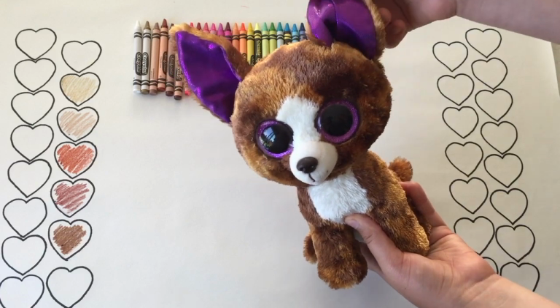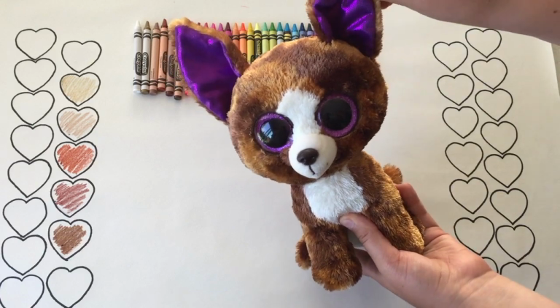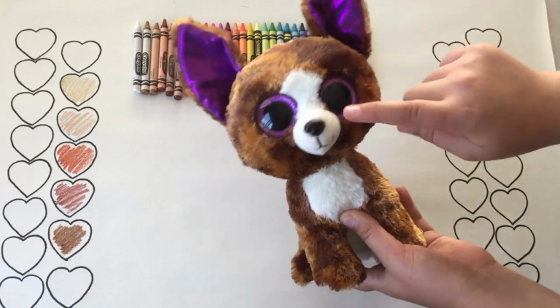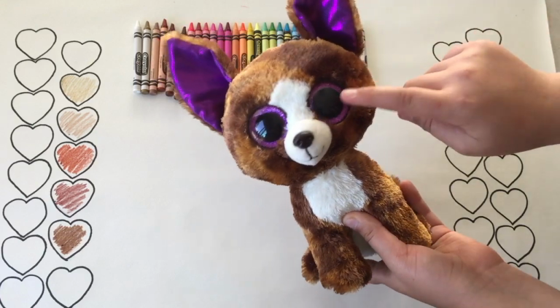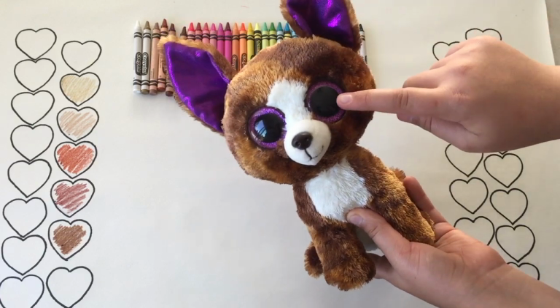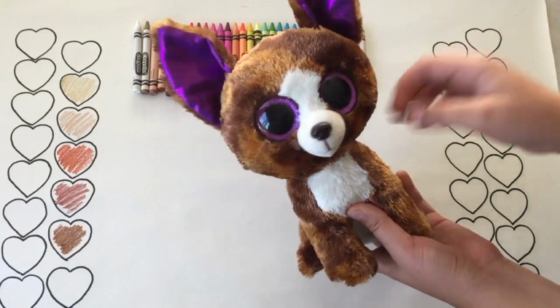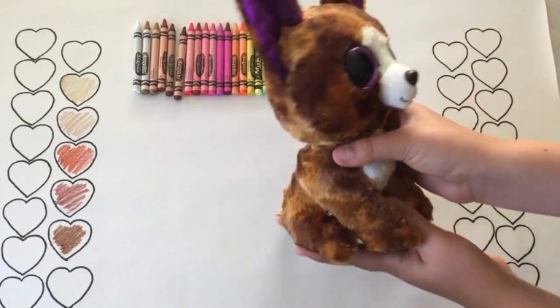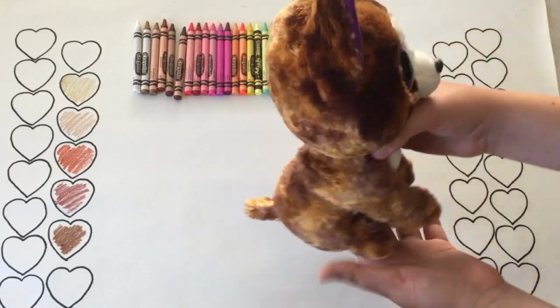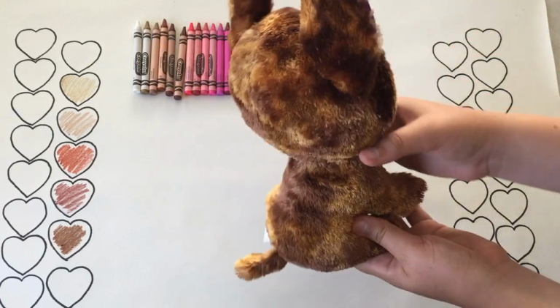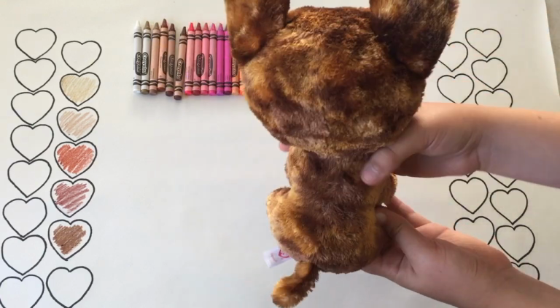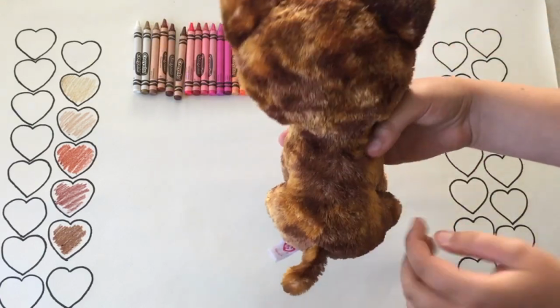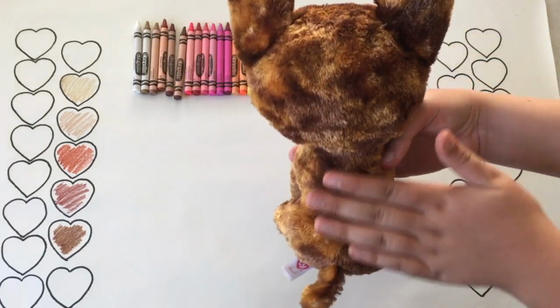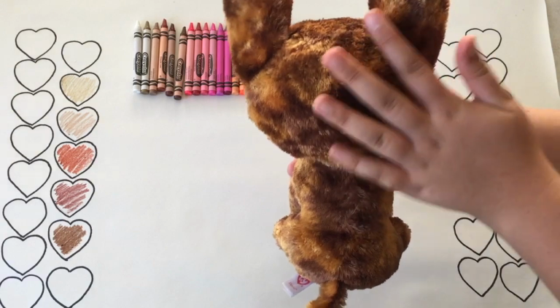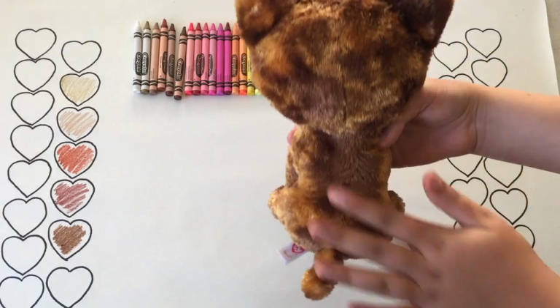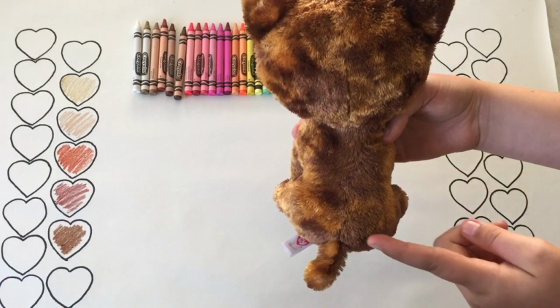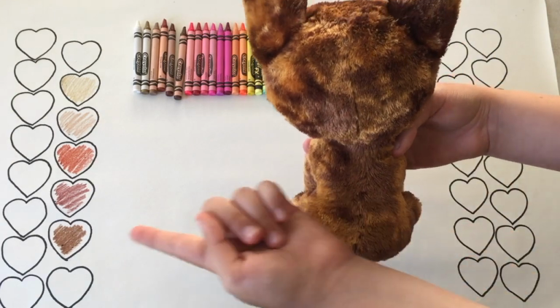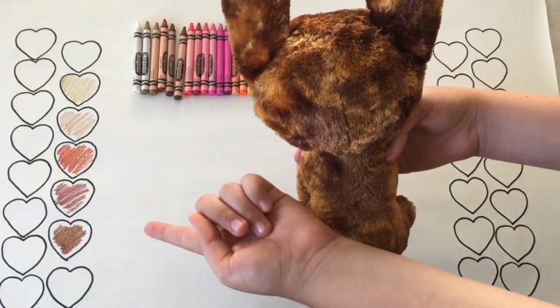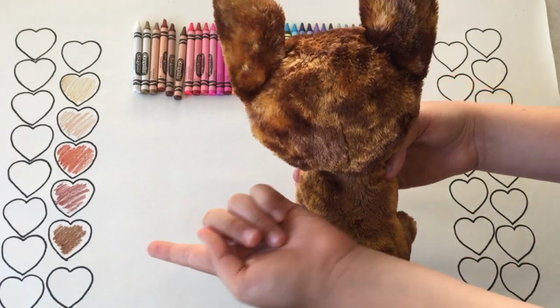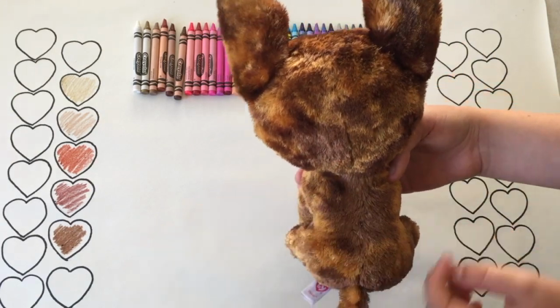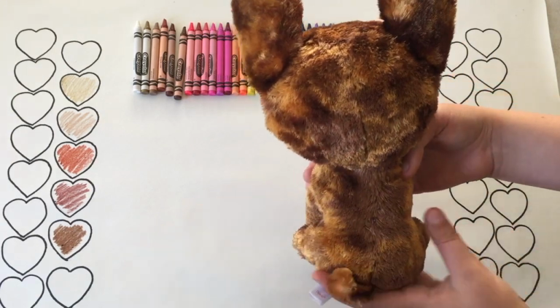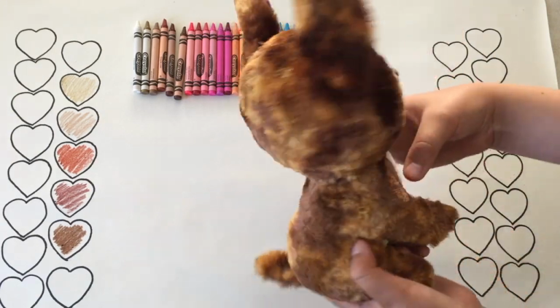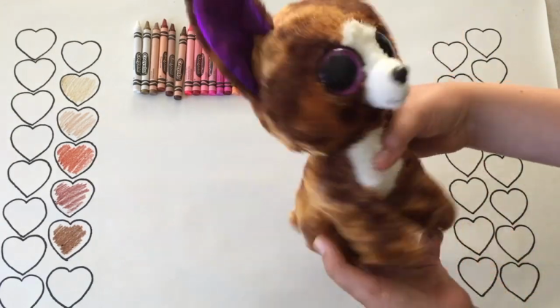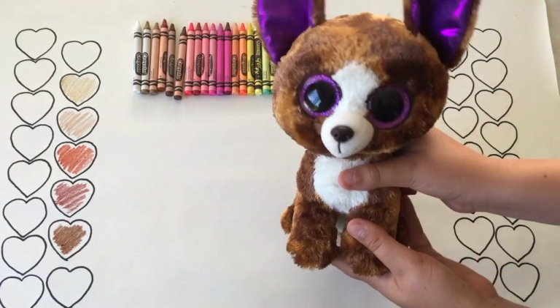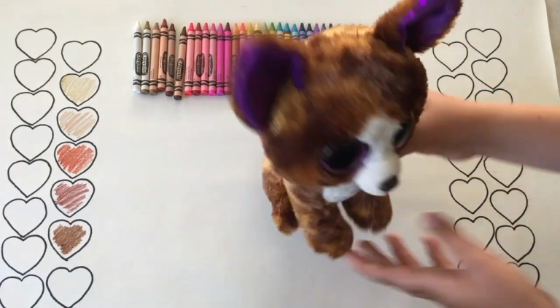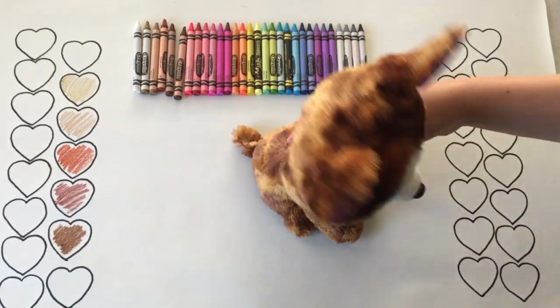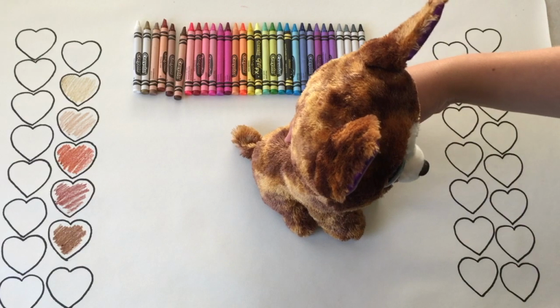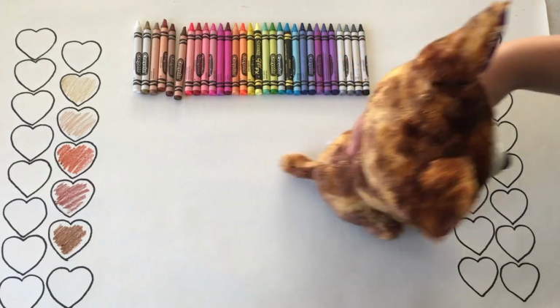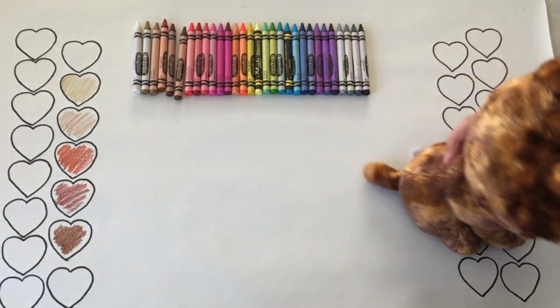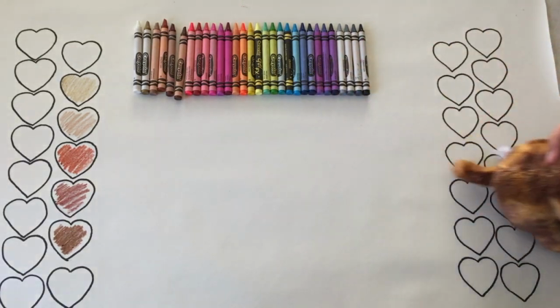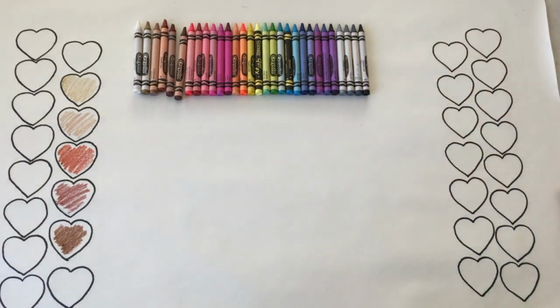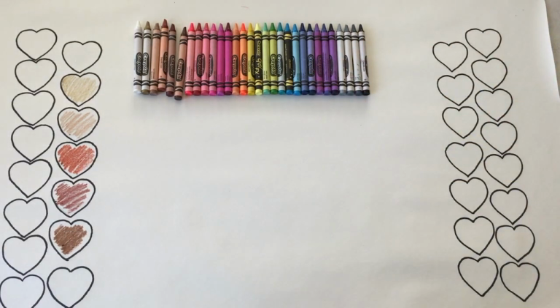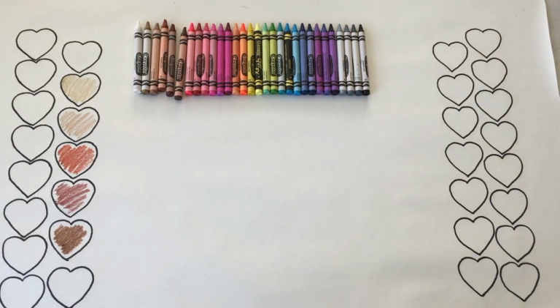His ears and eyes are shiny purple, but the back of him is splotched with all kinds of different browns. It looks really cool on him. Bye Dexter!